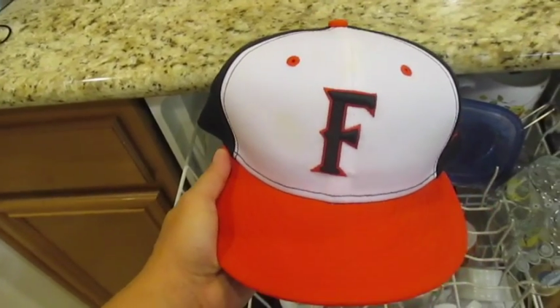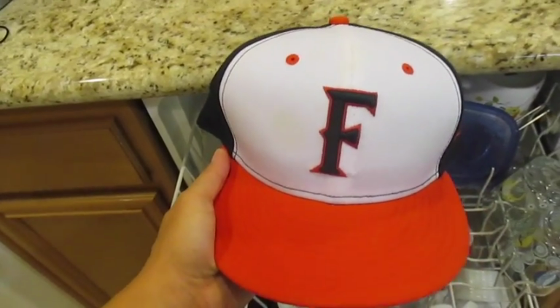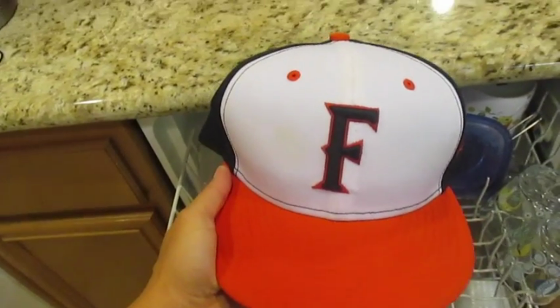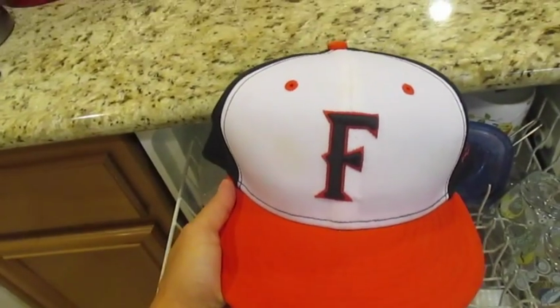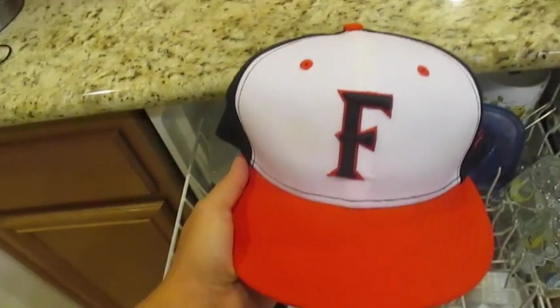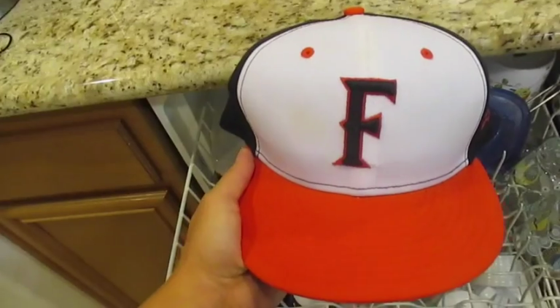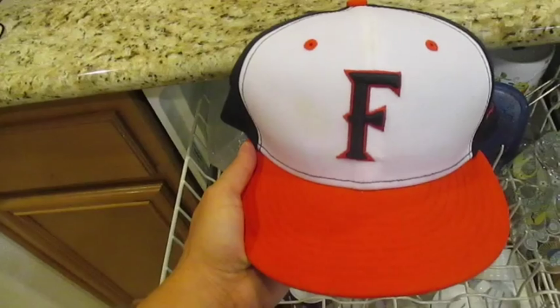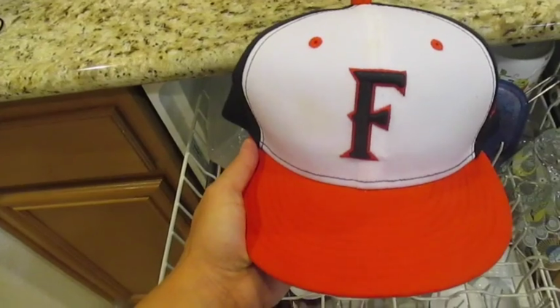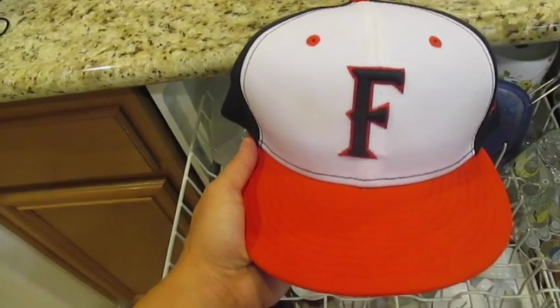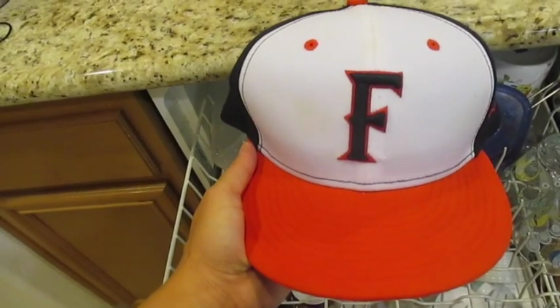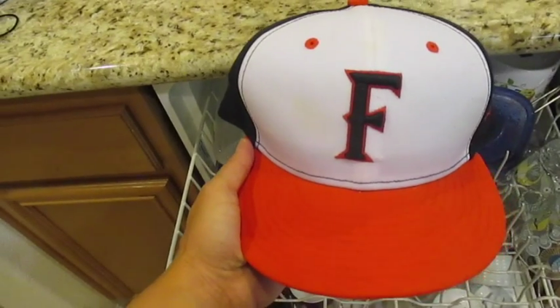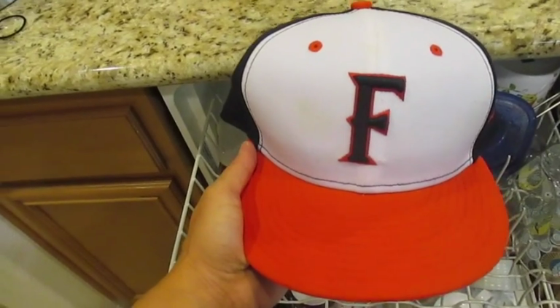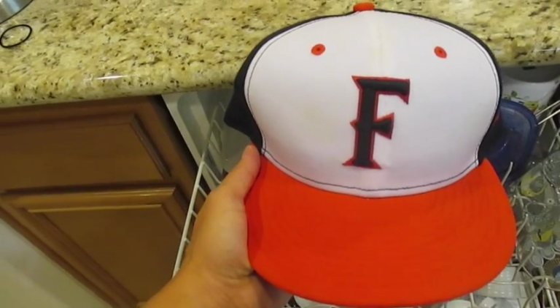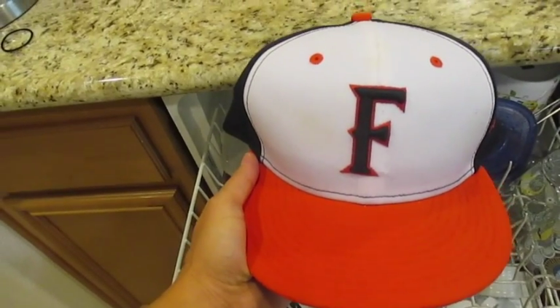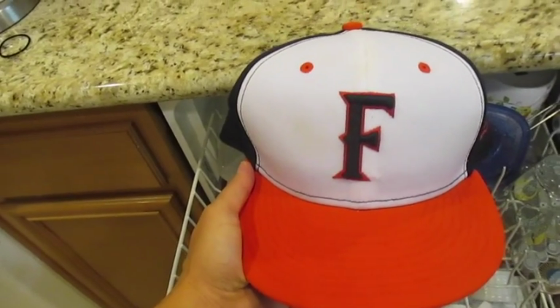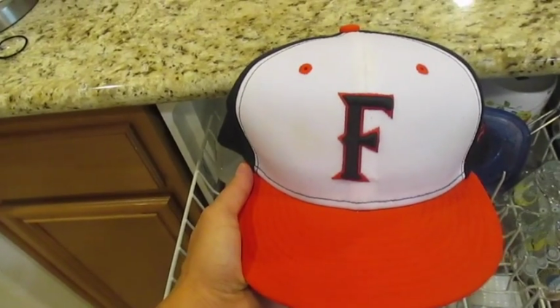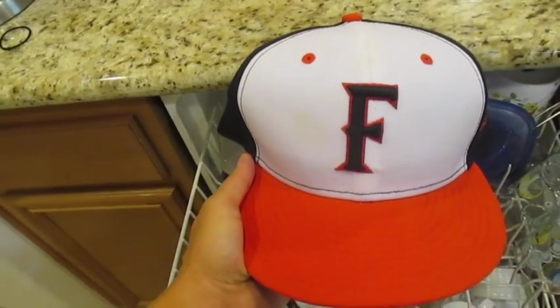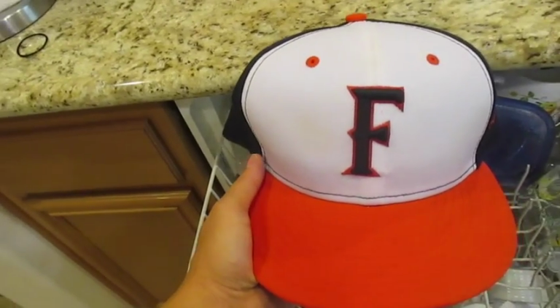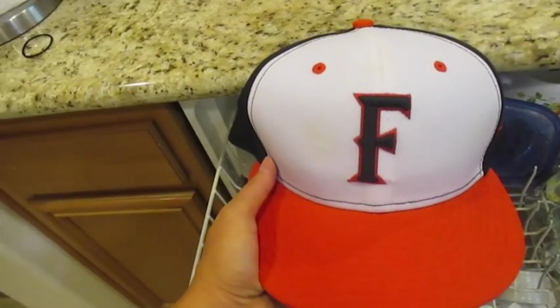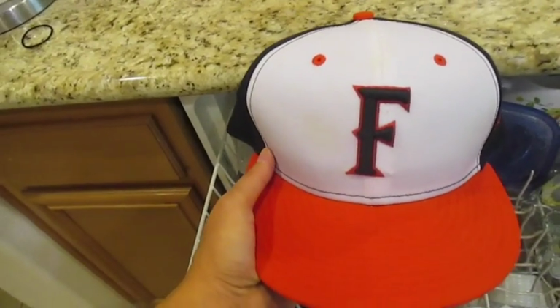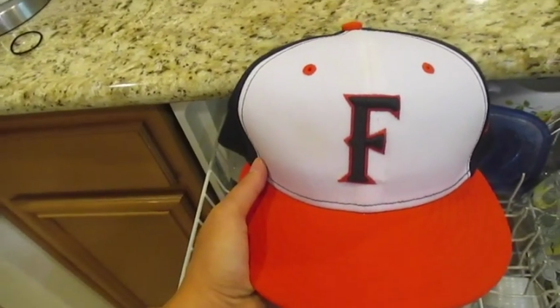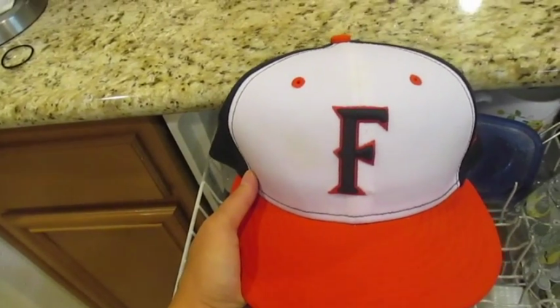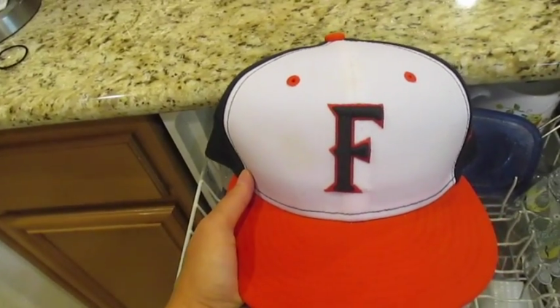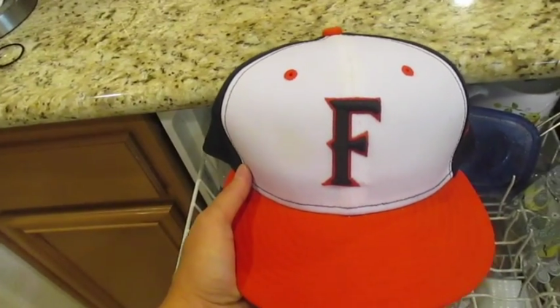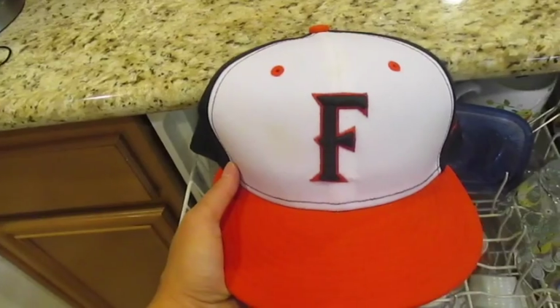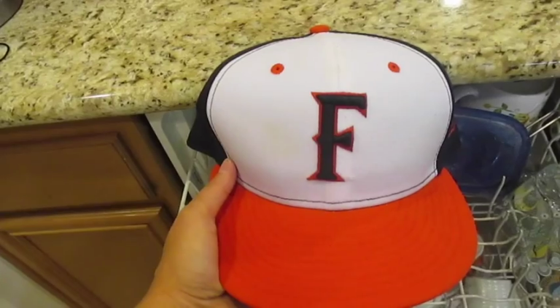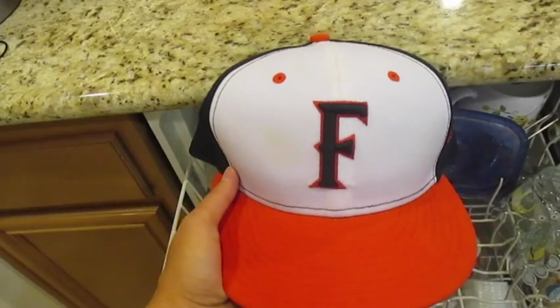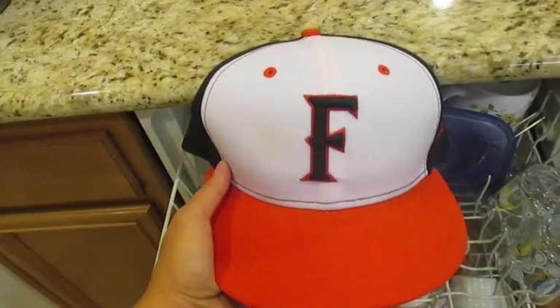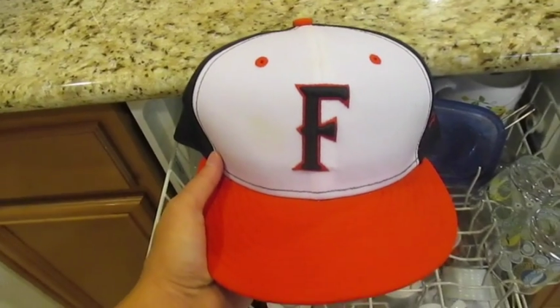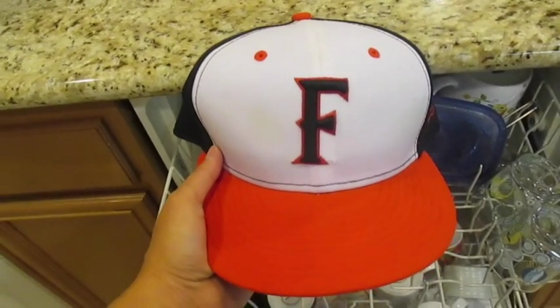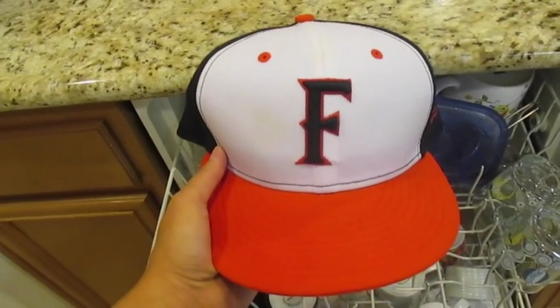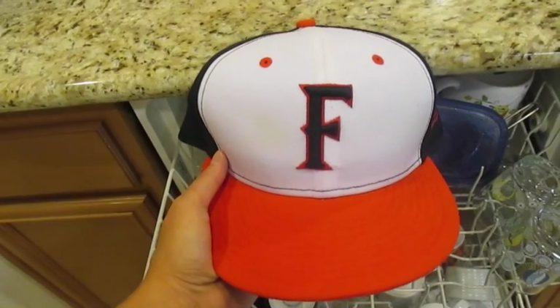I hope you guys enjoyed this Pinterest find video — quick and easy to wash your baseball caps. Mahalo friends, thank you for watching!